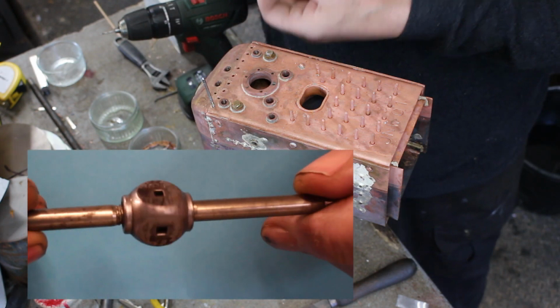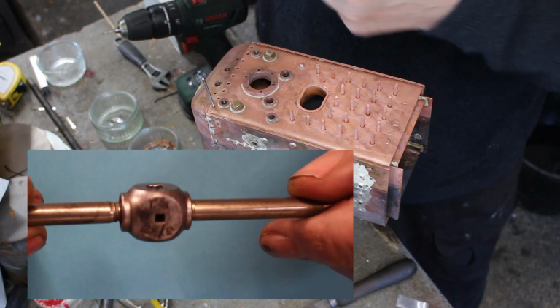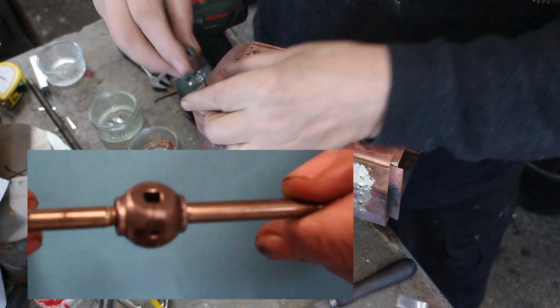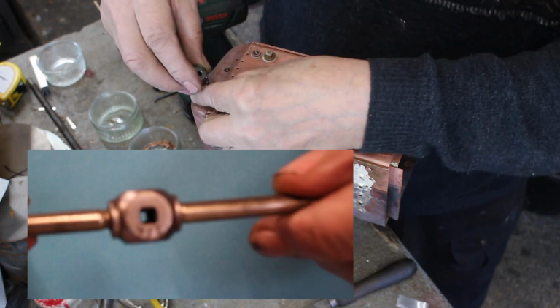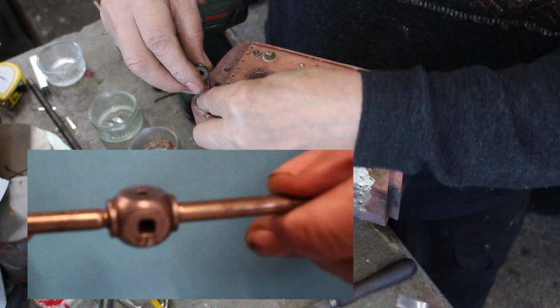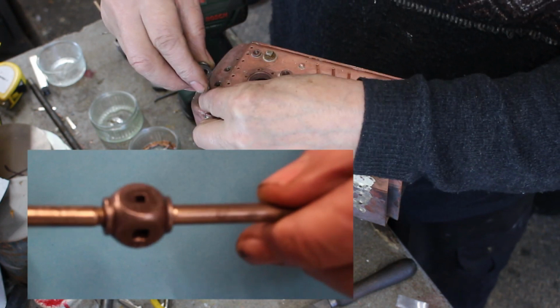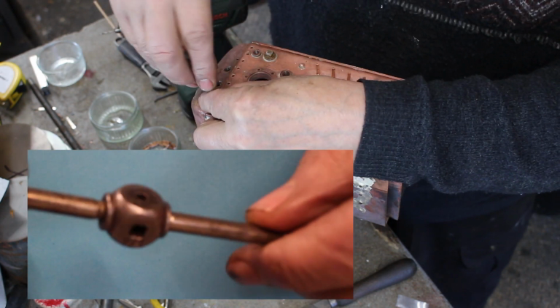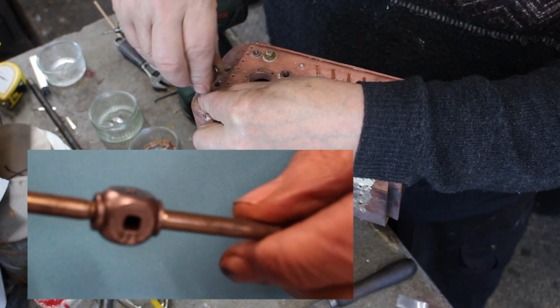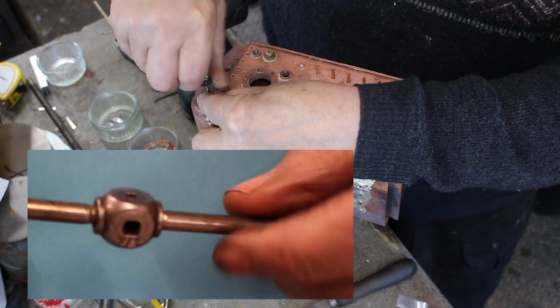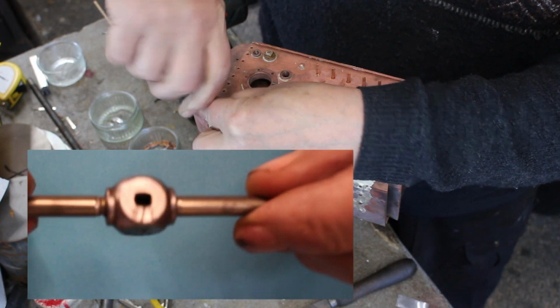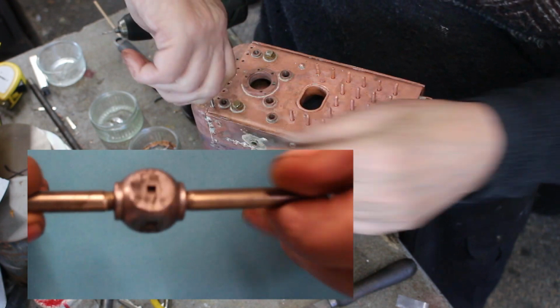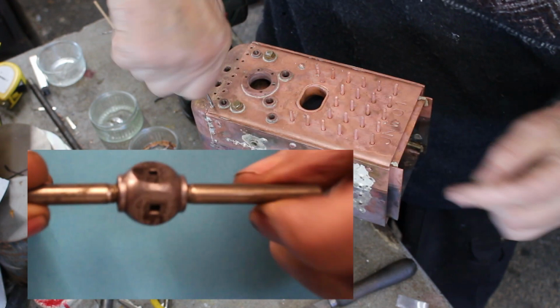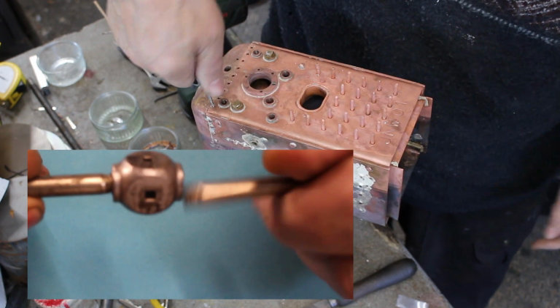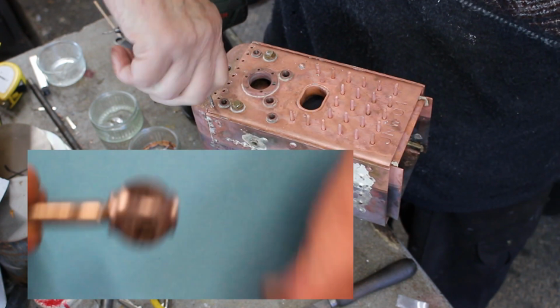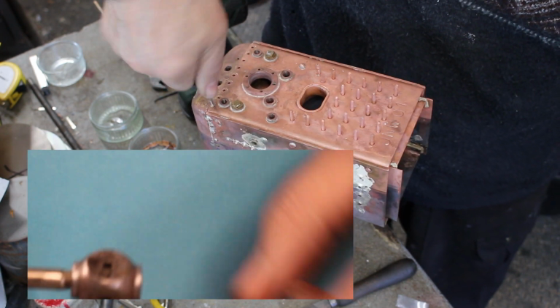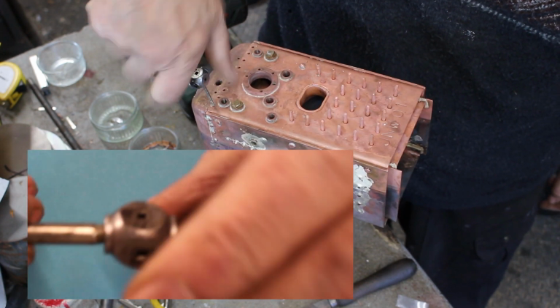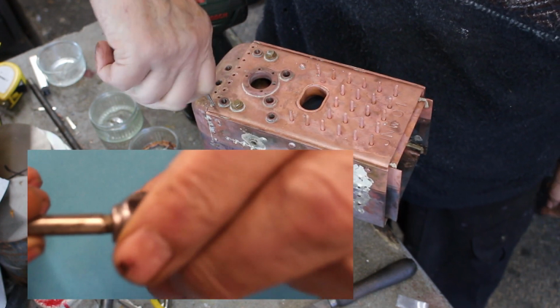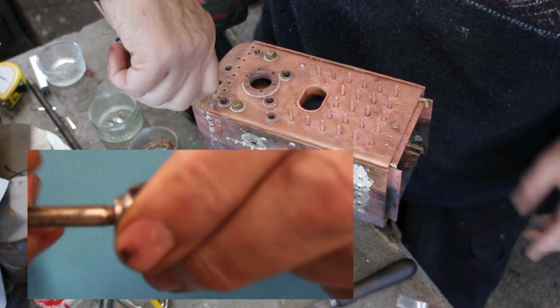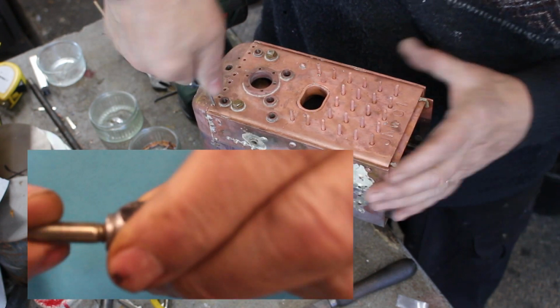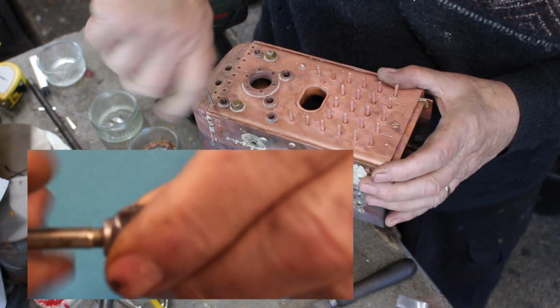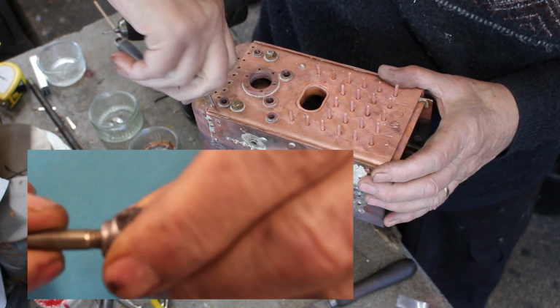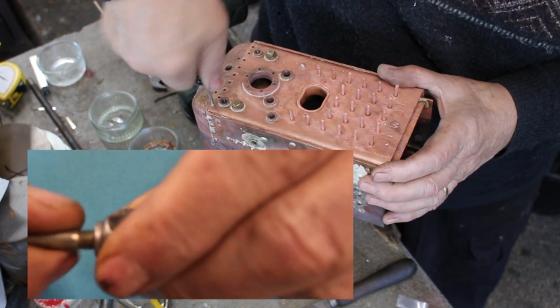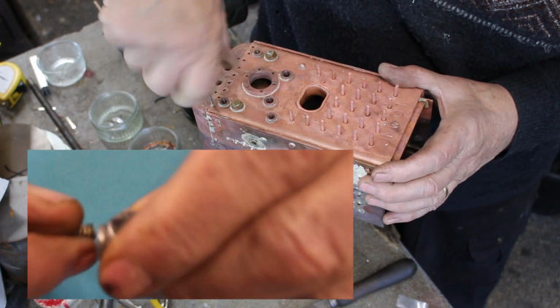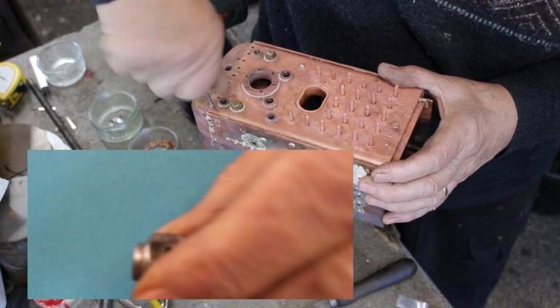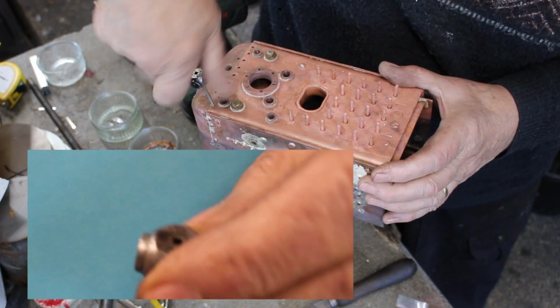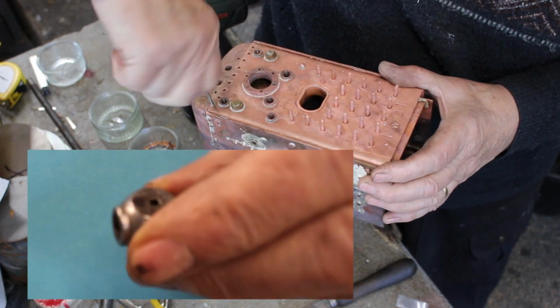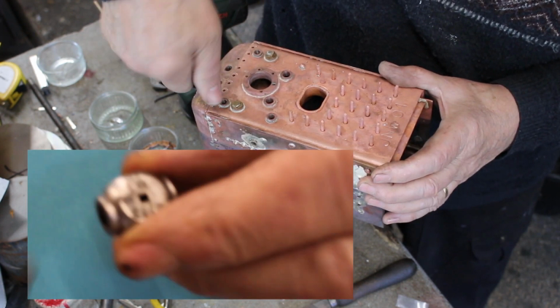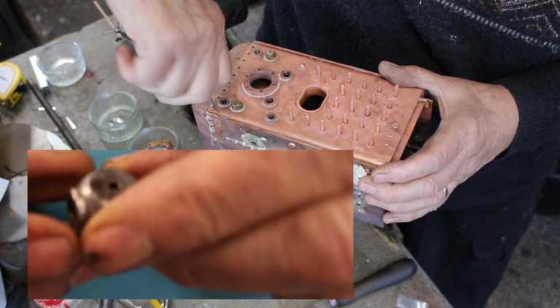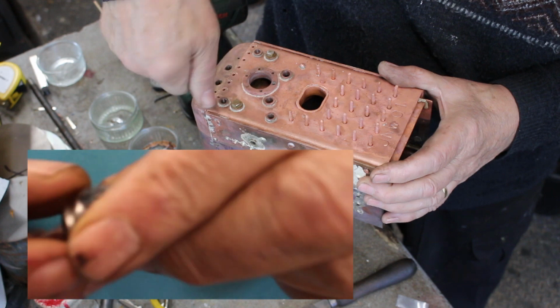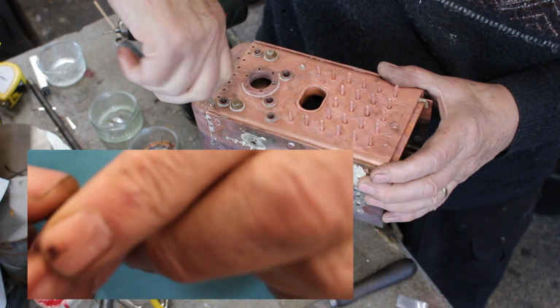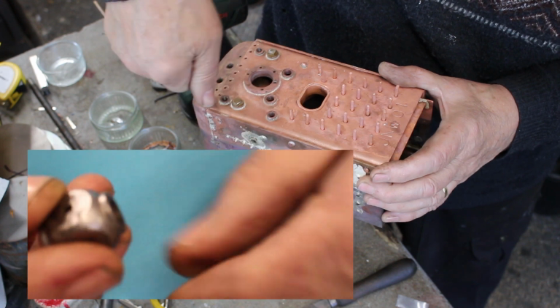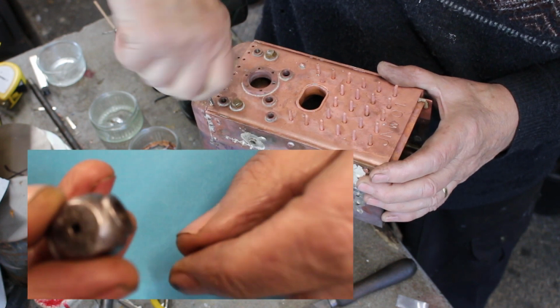This is a handy little cube-type tap wrench for small taps. I'll just use it without the handles — that reduces the risk of breaking the taps.